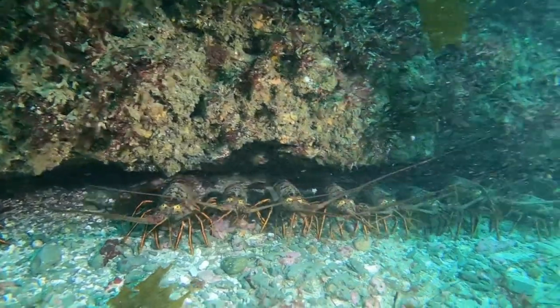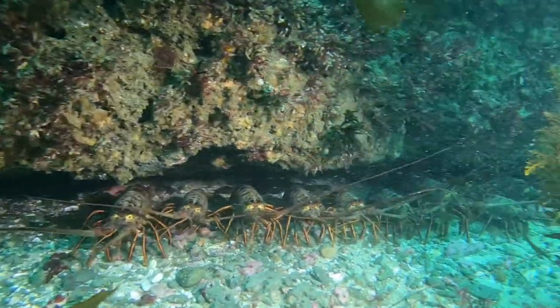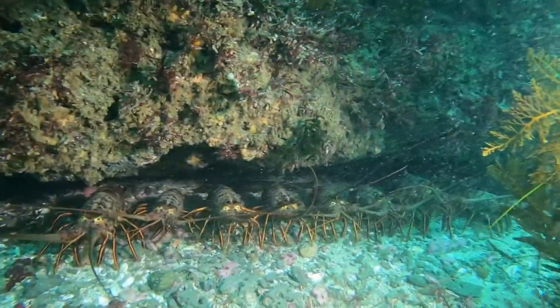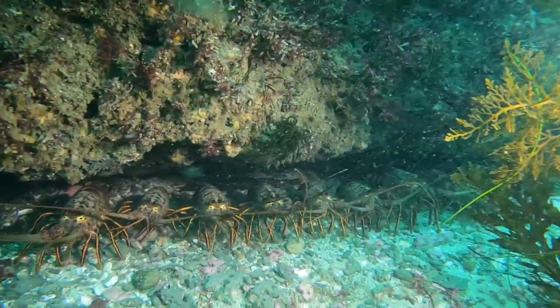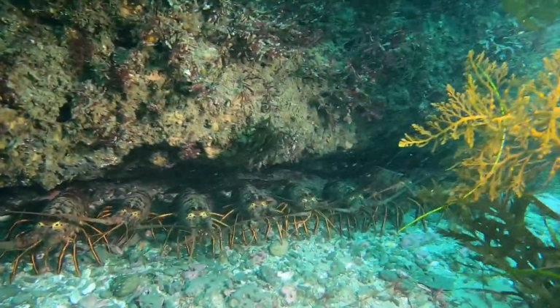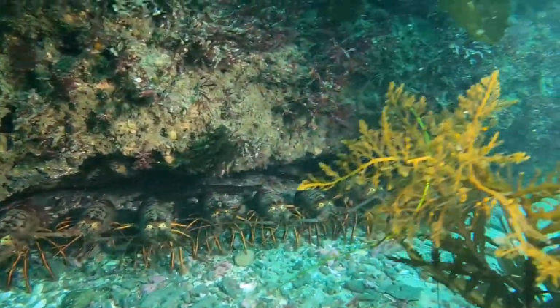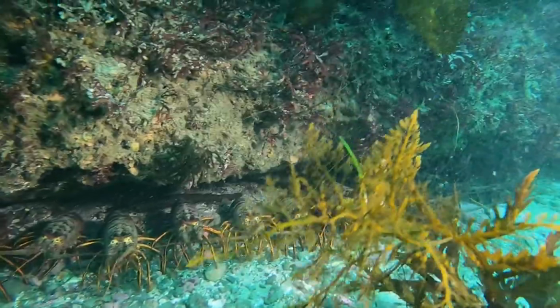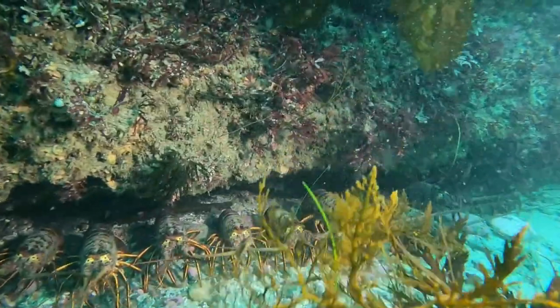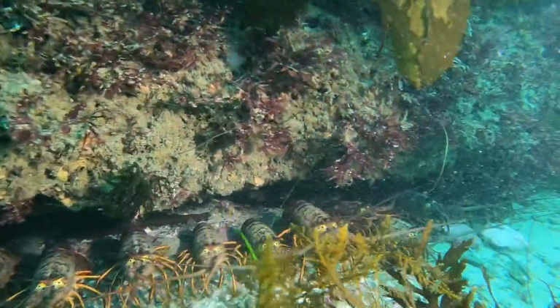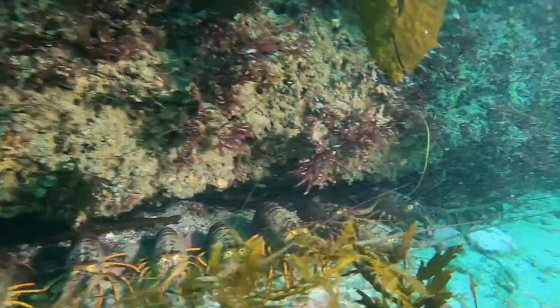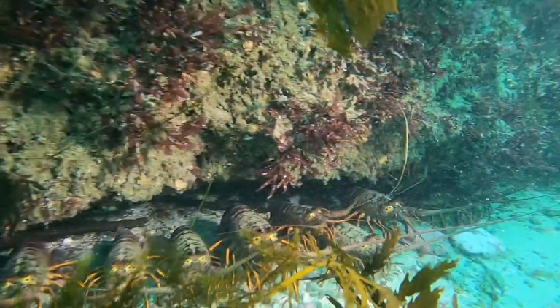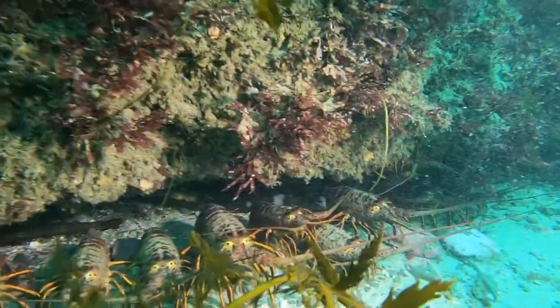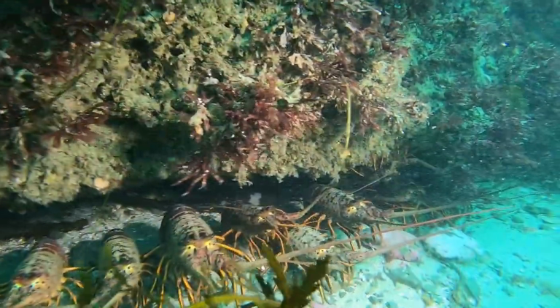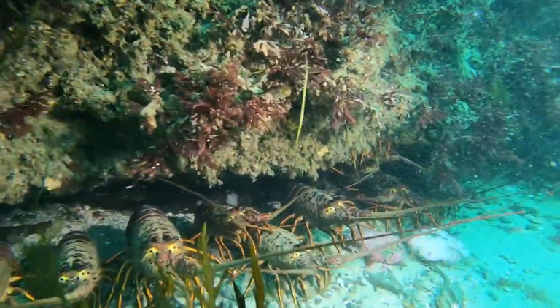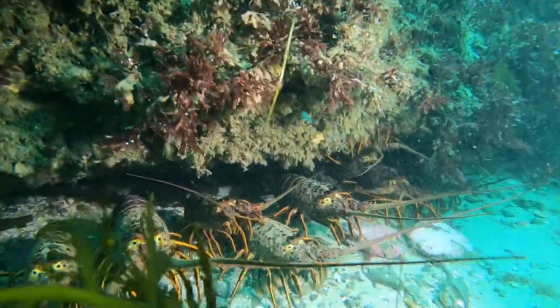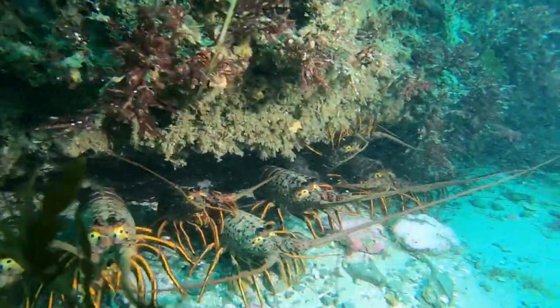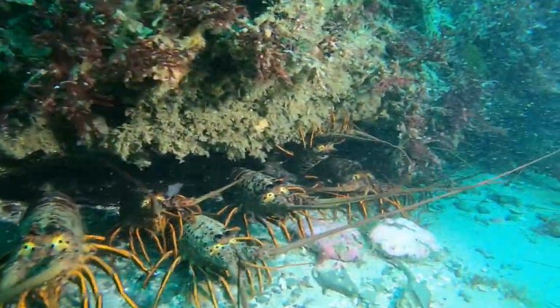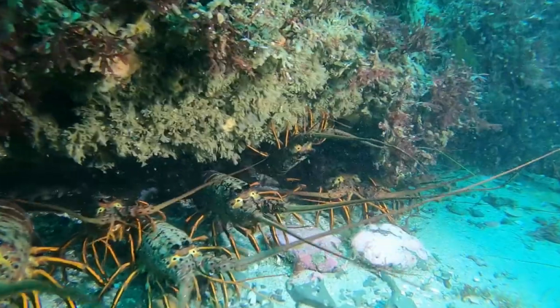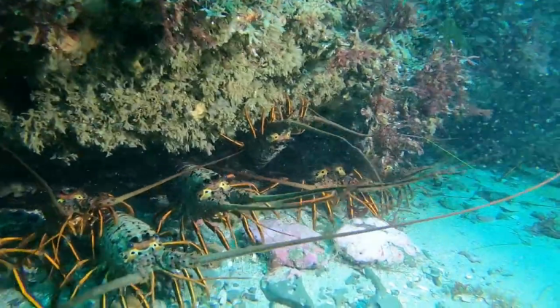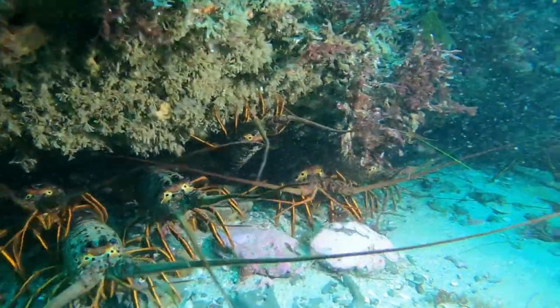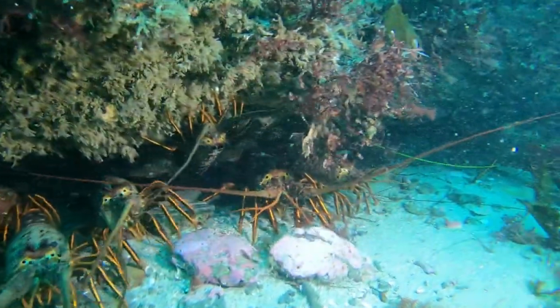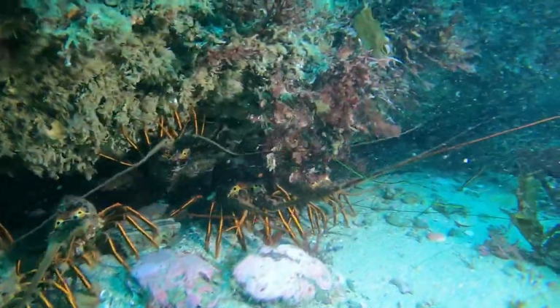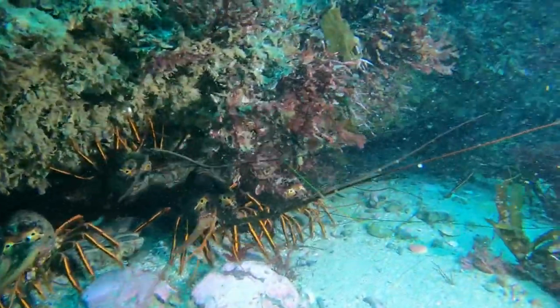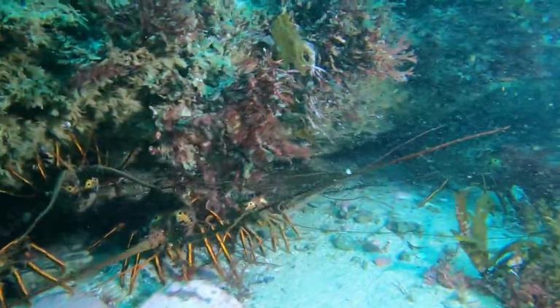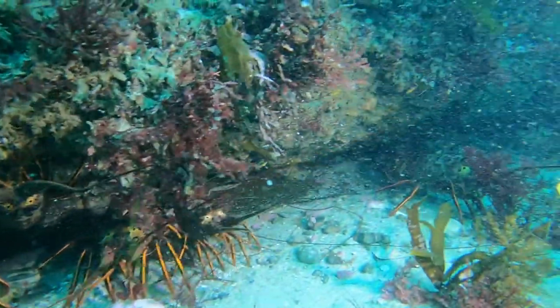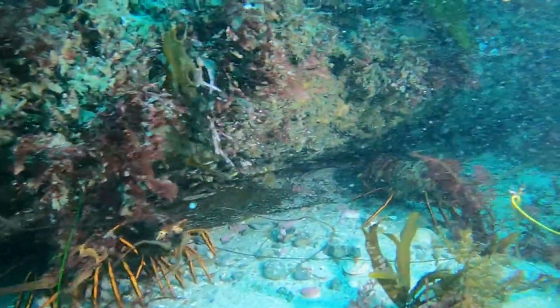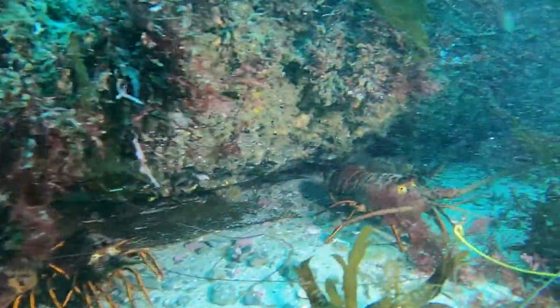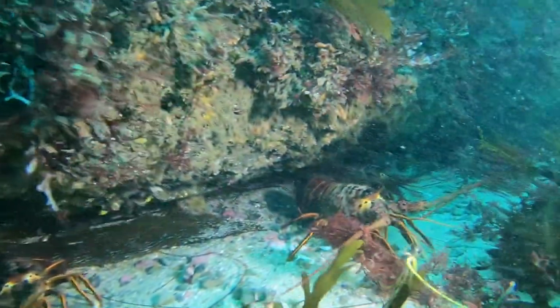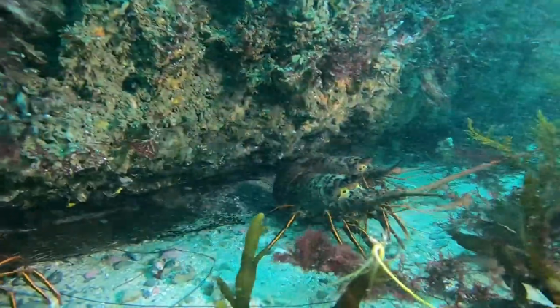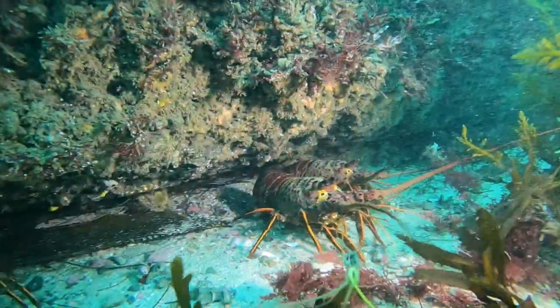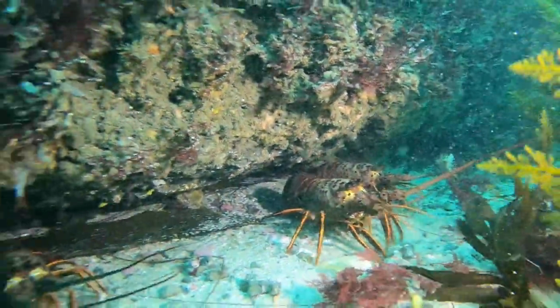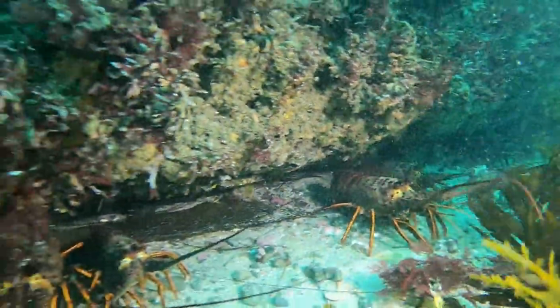Along the way, we stopped to observe the chorus line of California spiny lobster. The brave ones venture out of their shelter far enough to say hello. Do you think that they know that they are protected here?